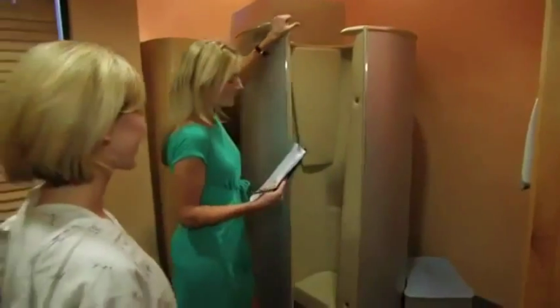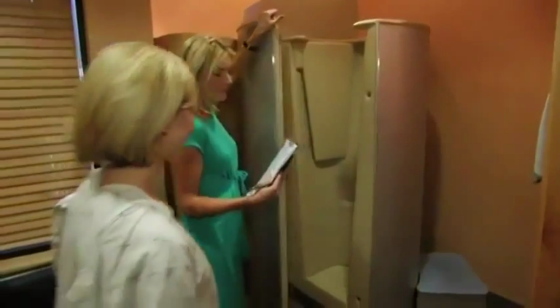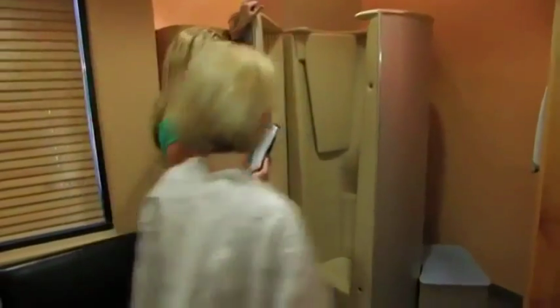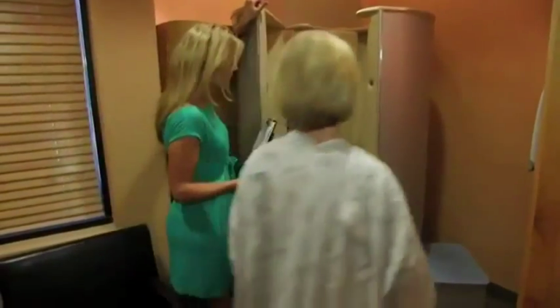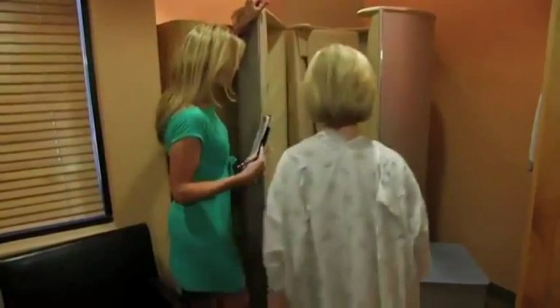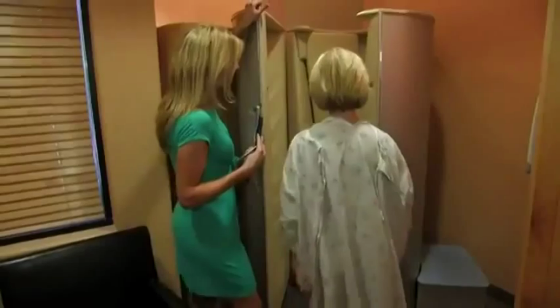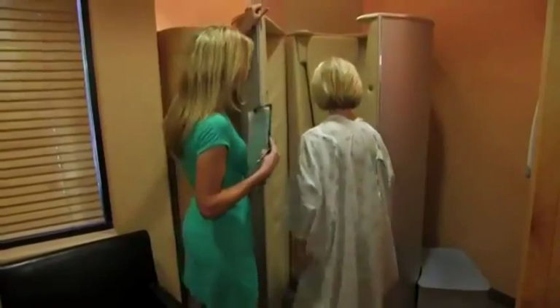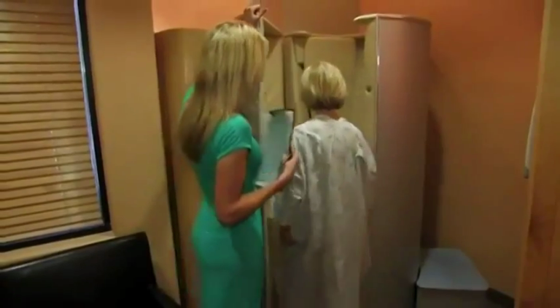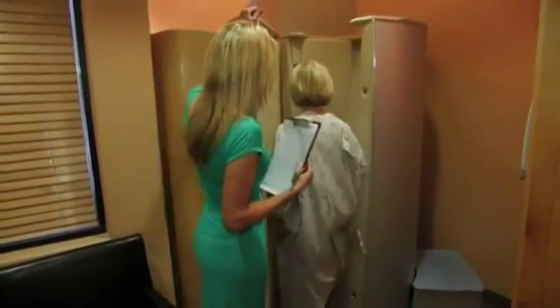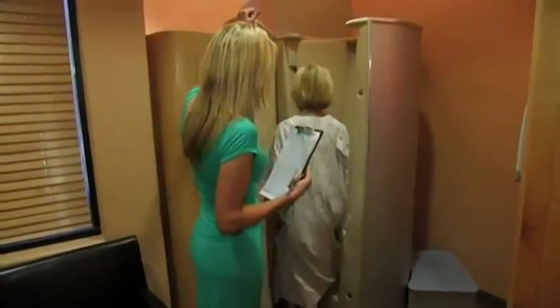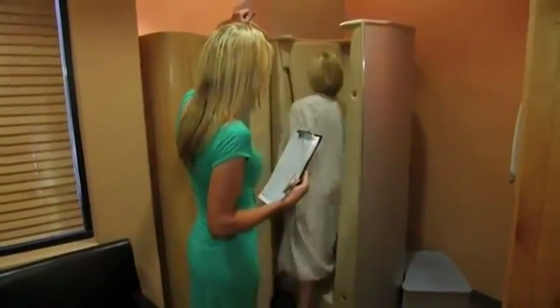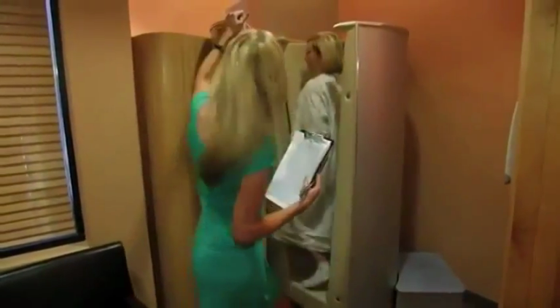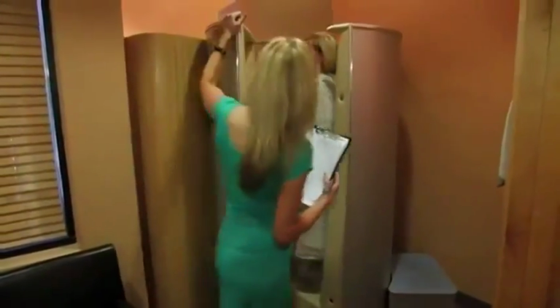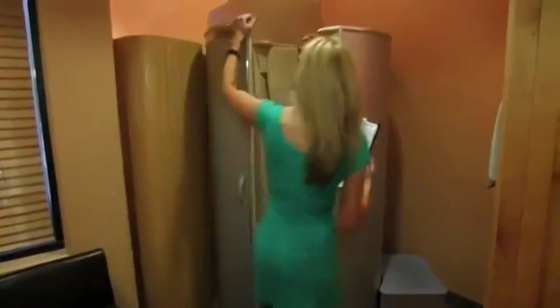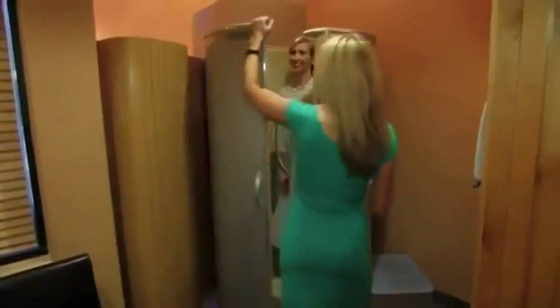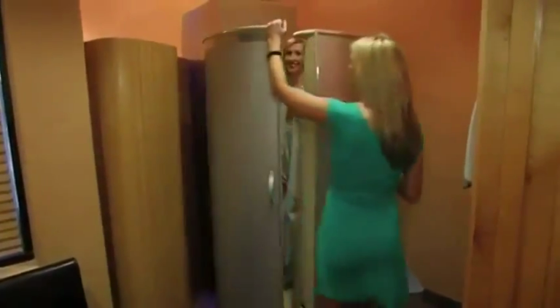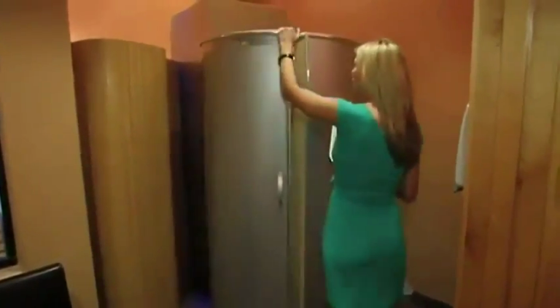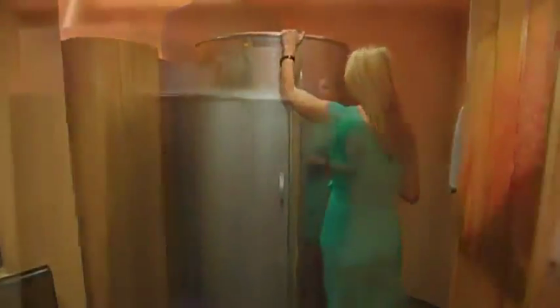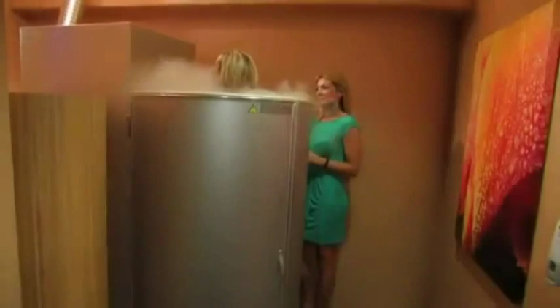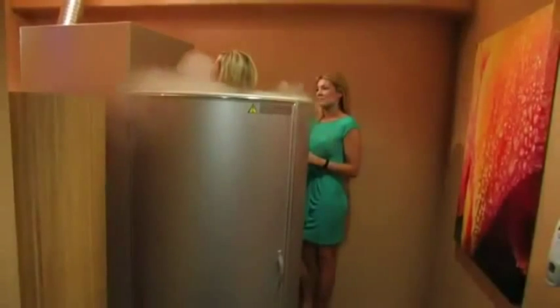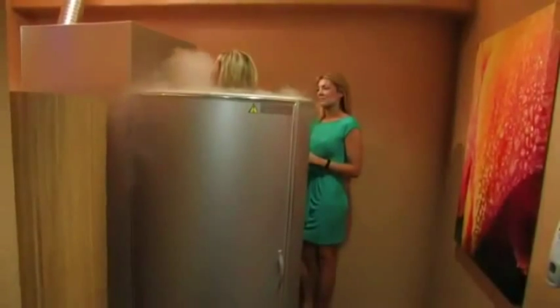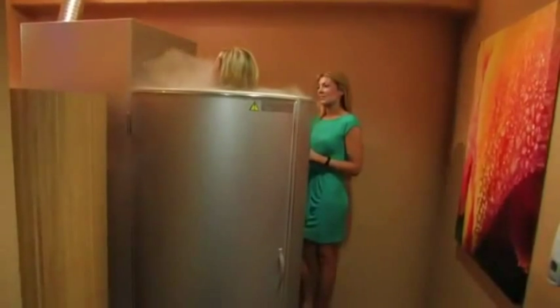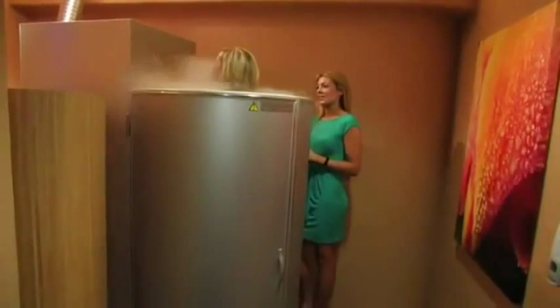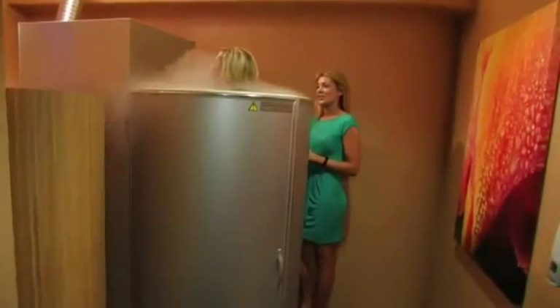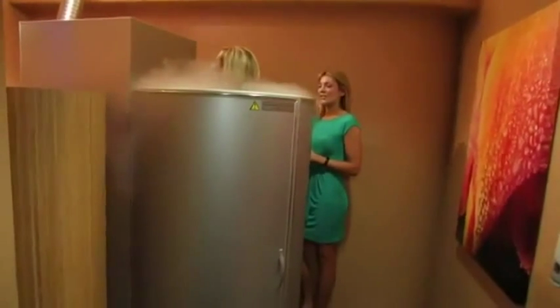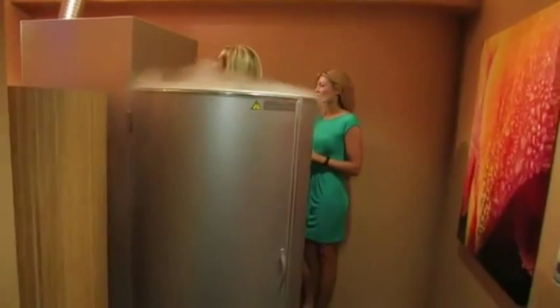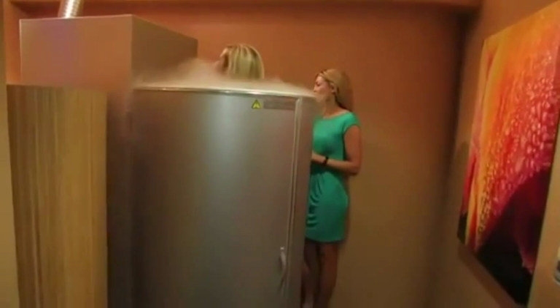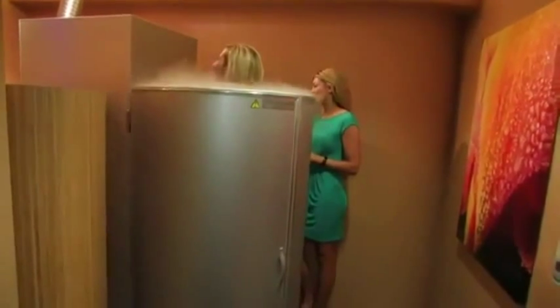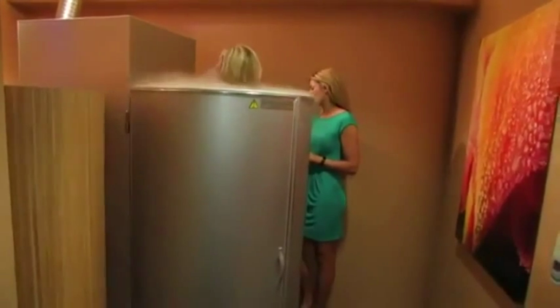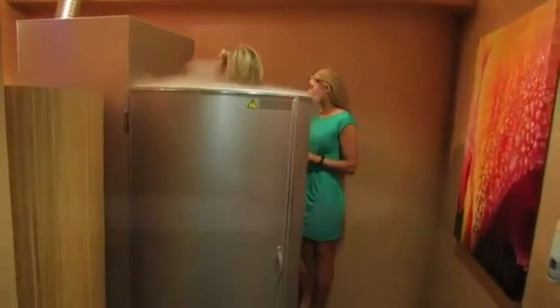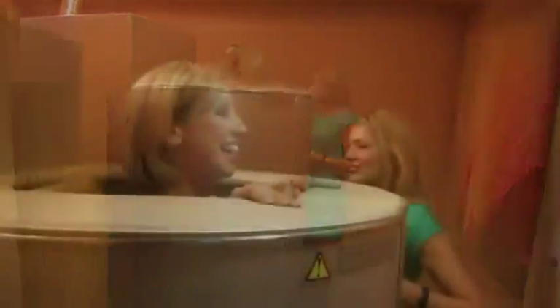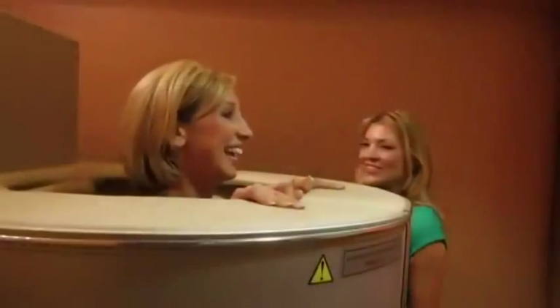Another big area of treatment this has been used for has been skin health. It's been shown to make your skin younger, to tighten your skin and your whole body, and to decrease overall cellulite.